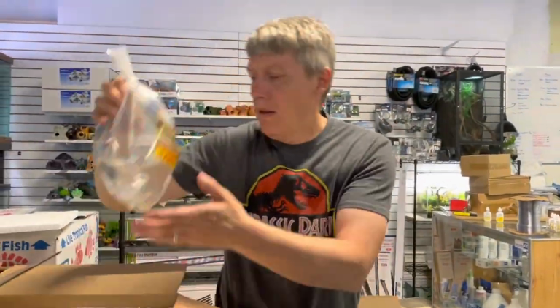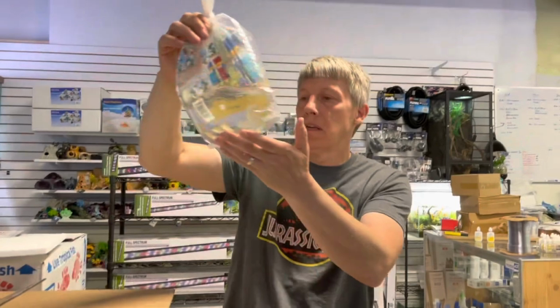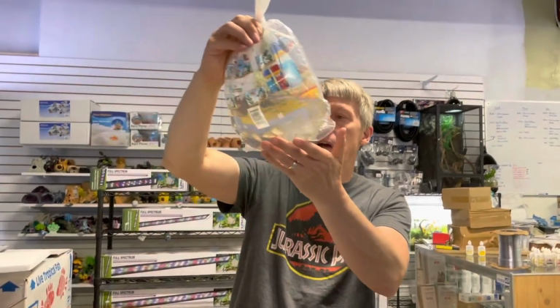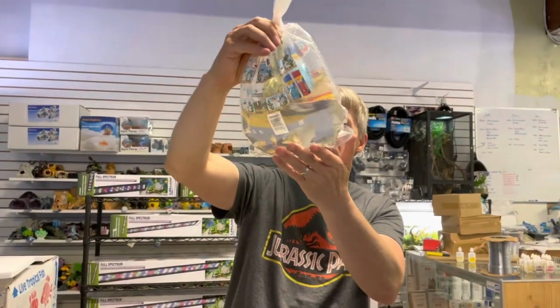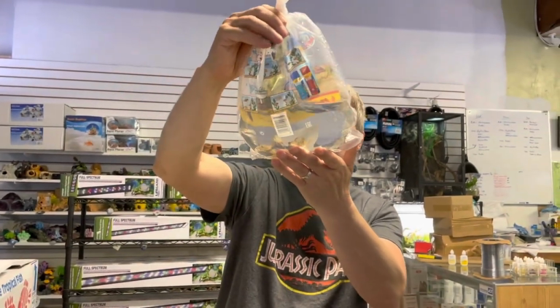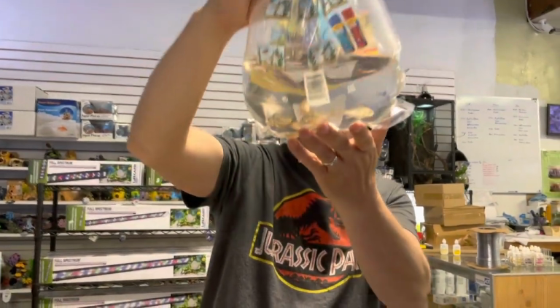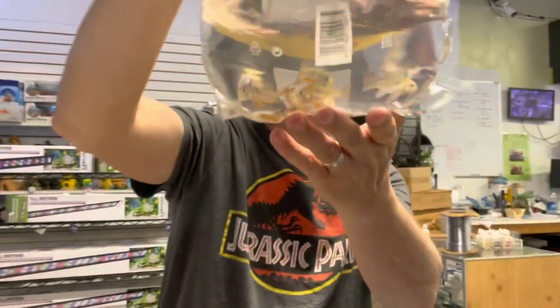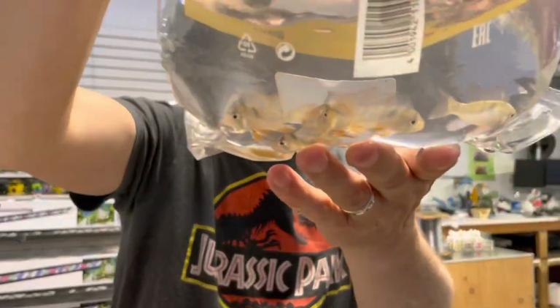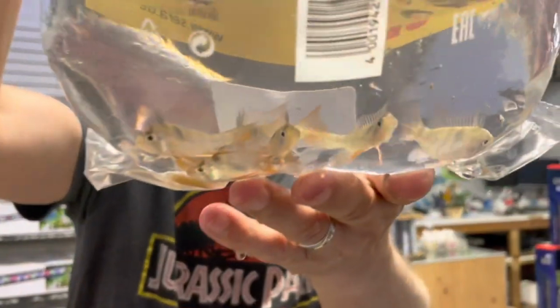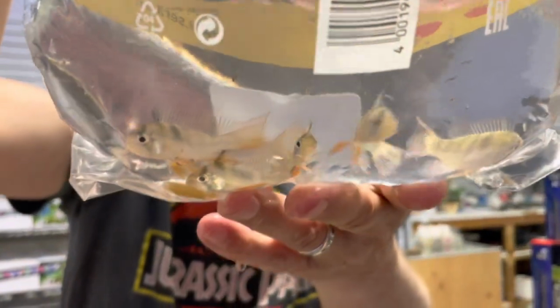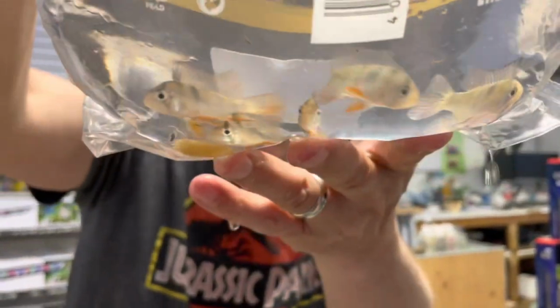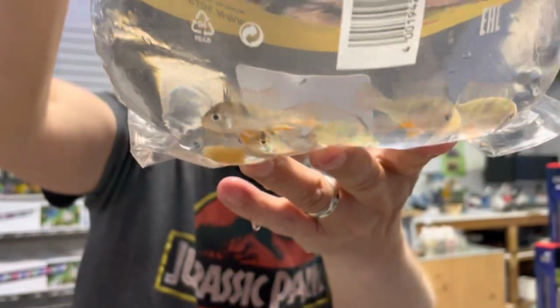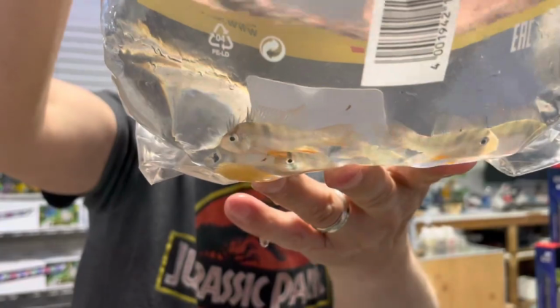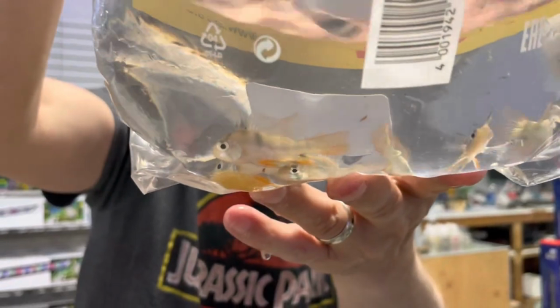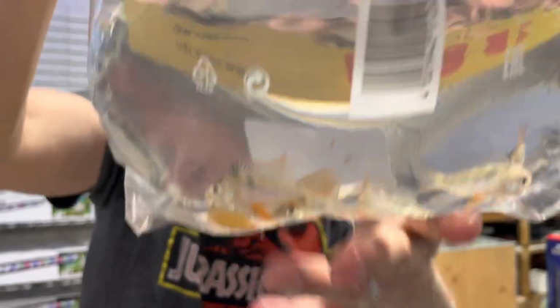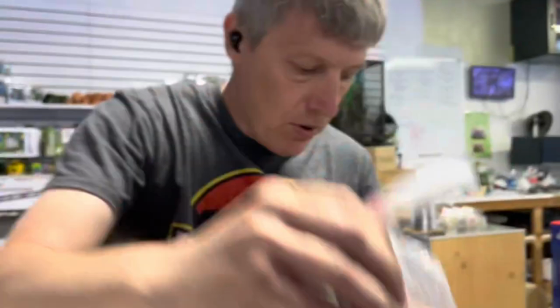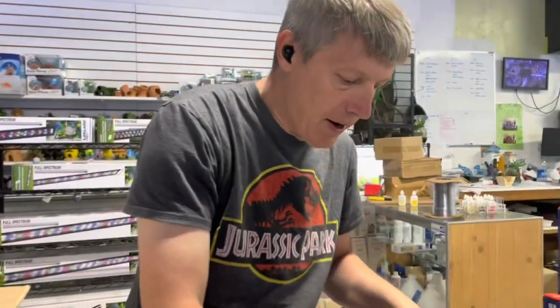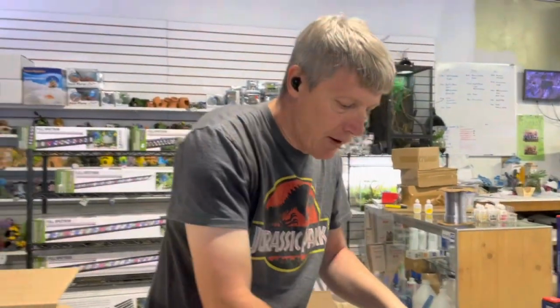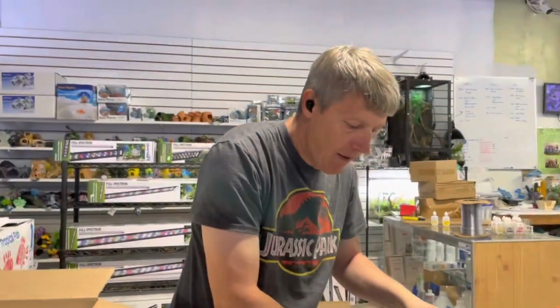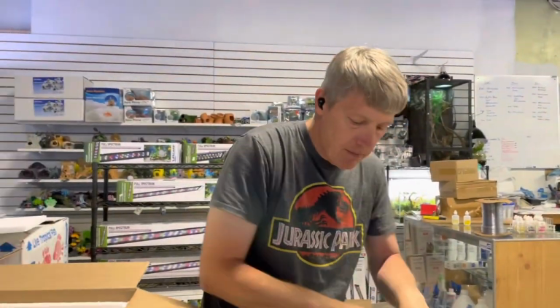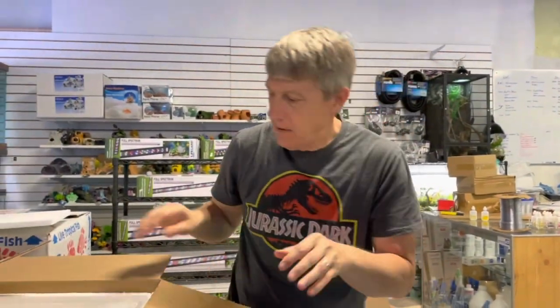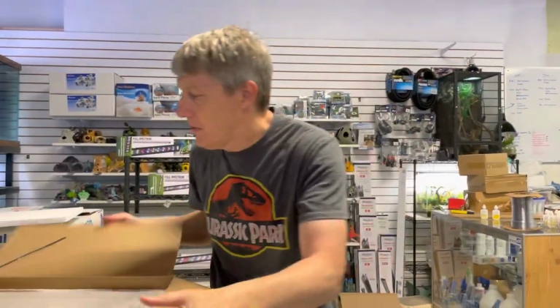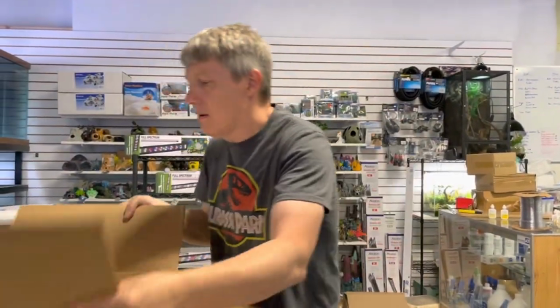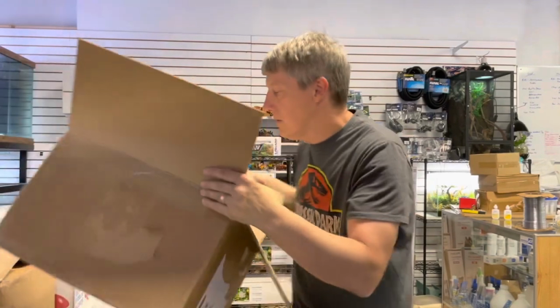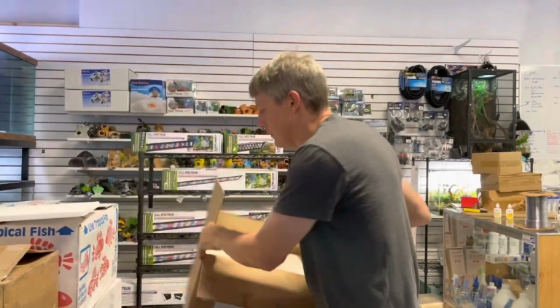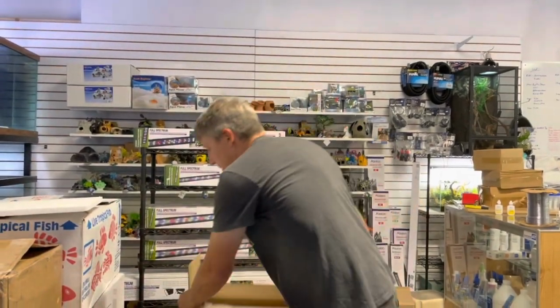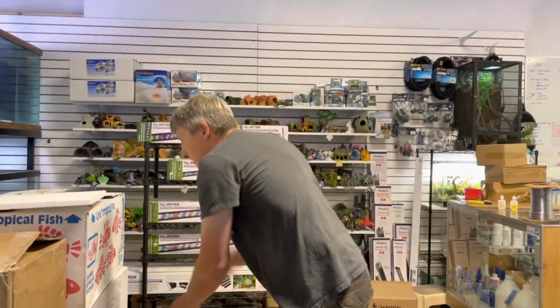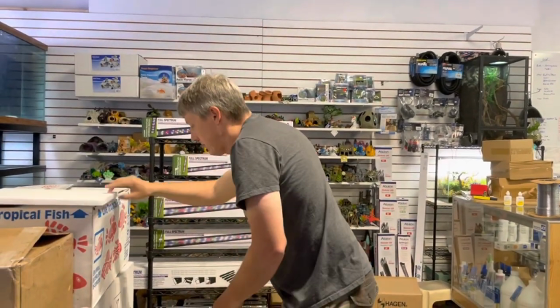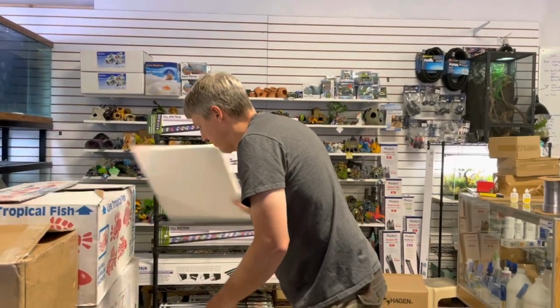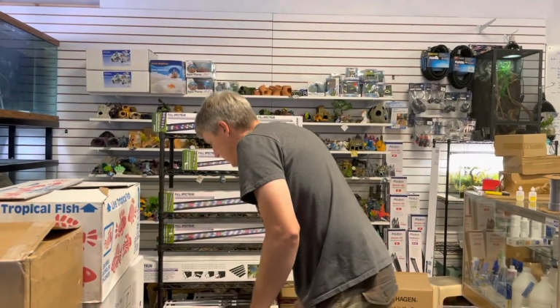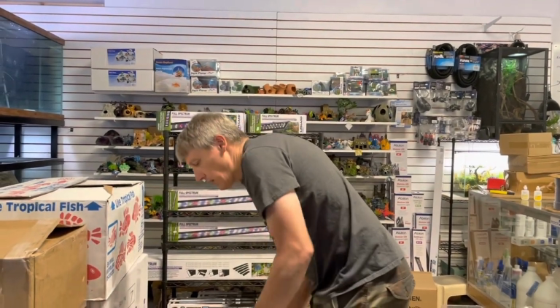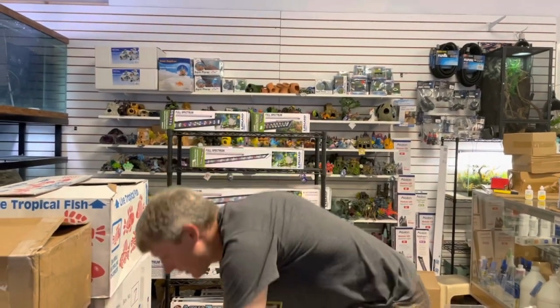Last thing in this box is some rams. These are the German blue rams. The way their faces looked distorted in the bag, I thought we had some Bolivian rams, but they were not — German blues. Restock on those guys.